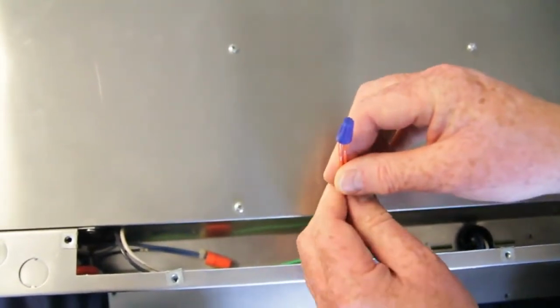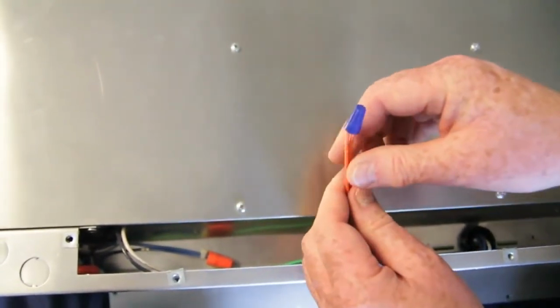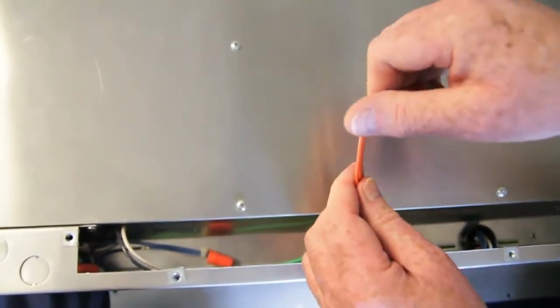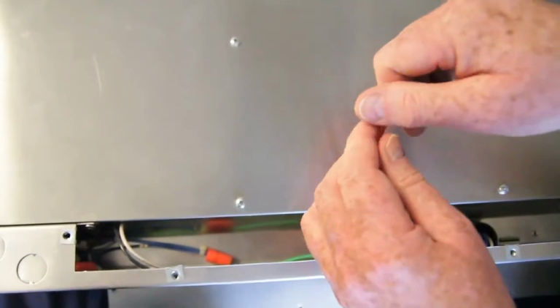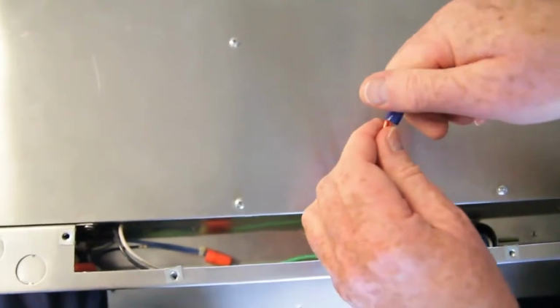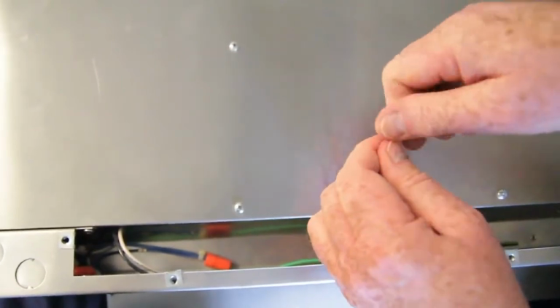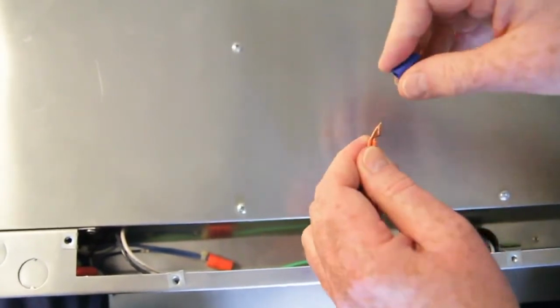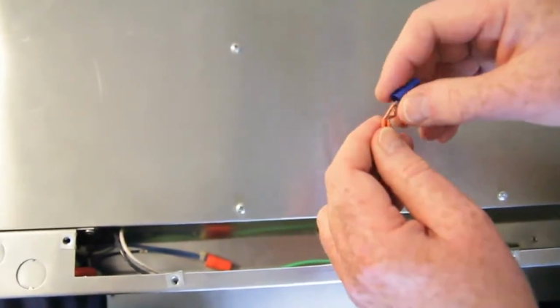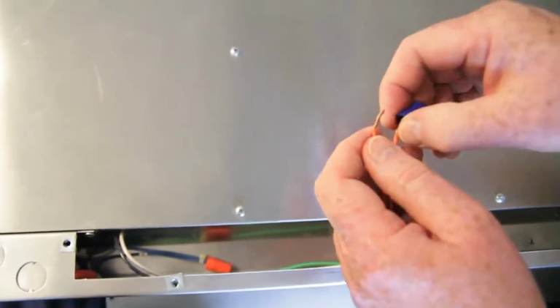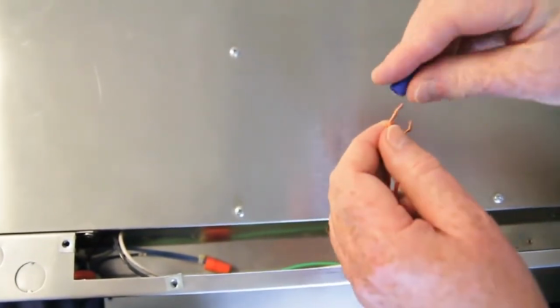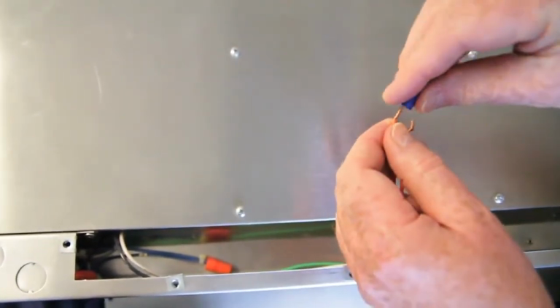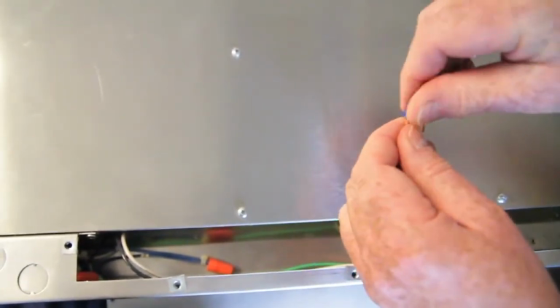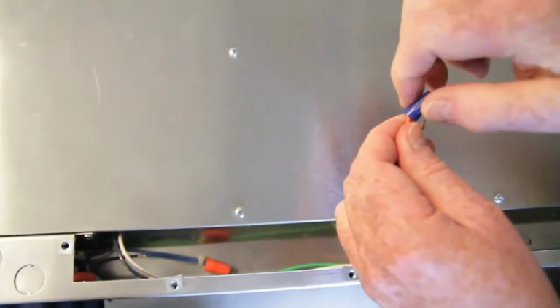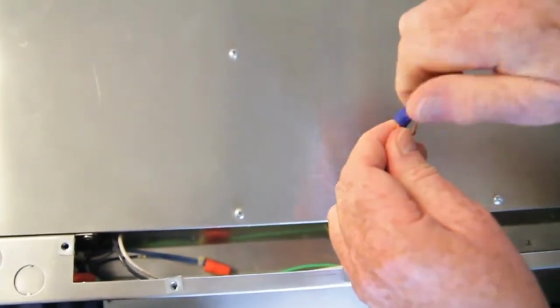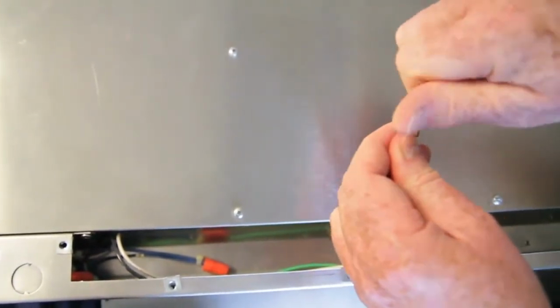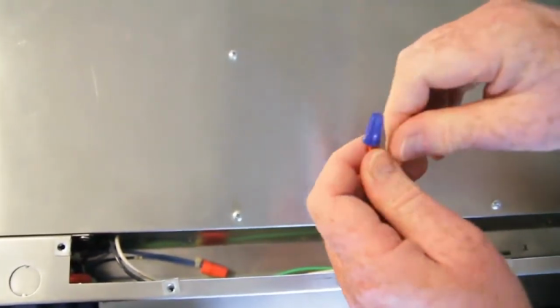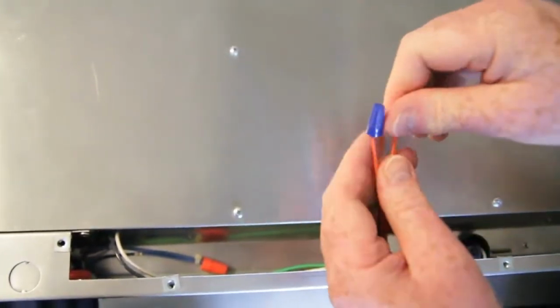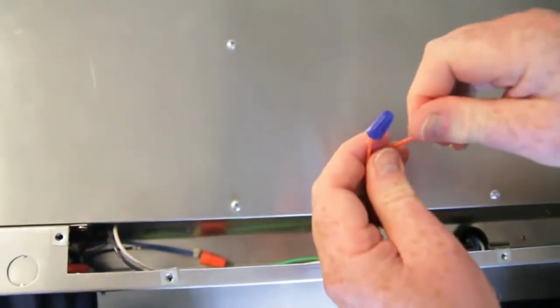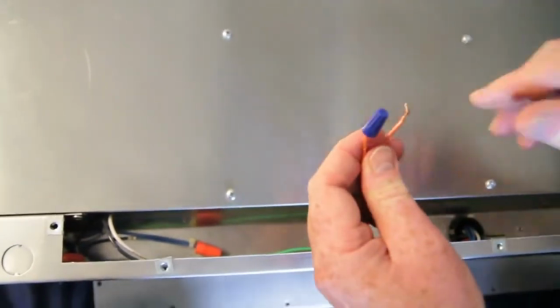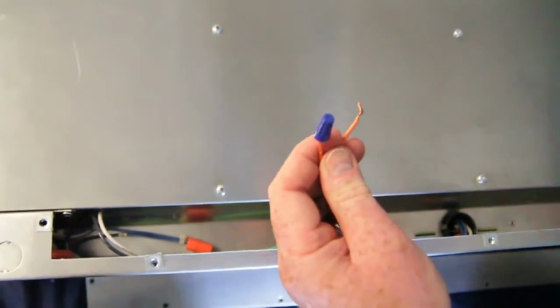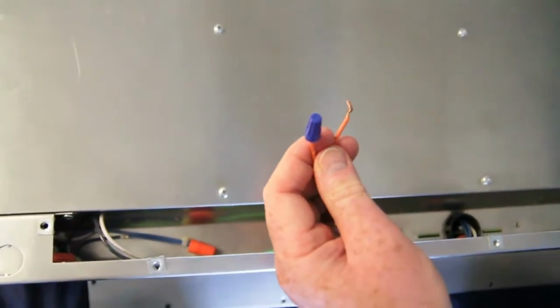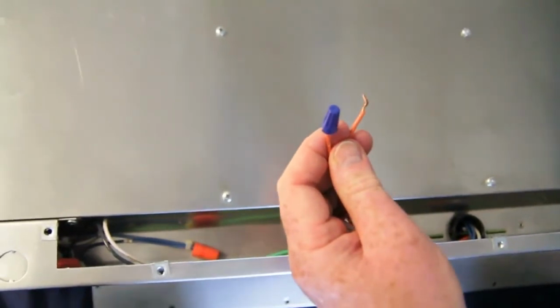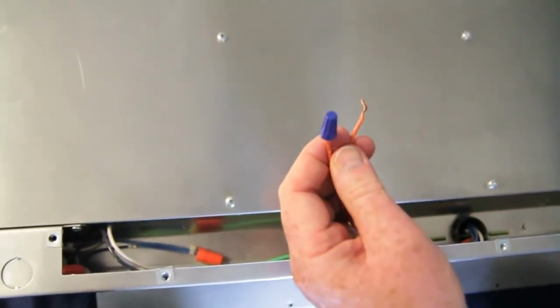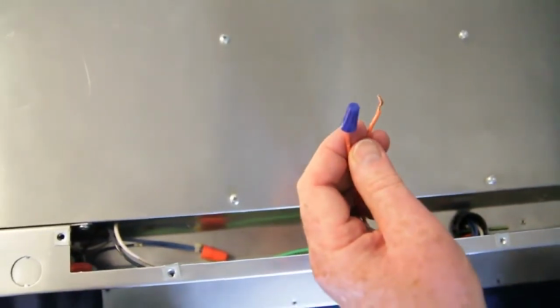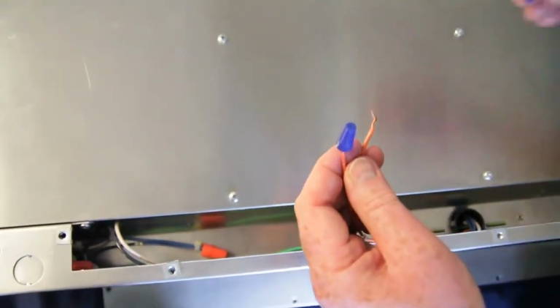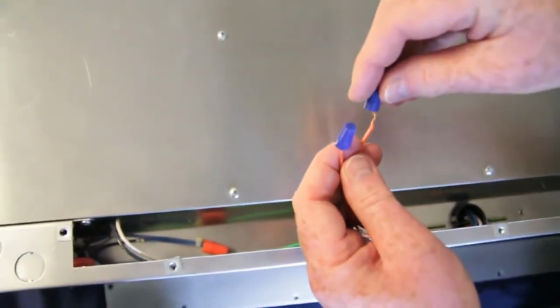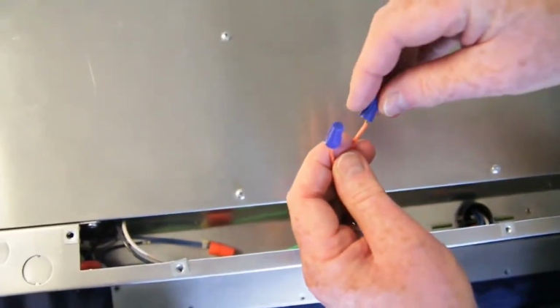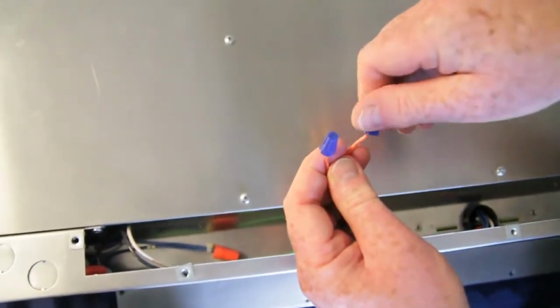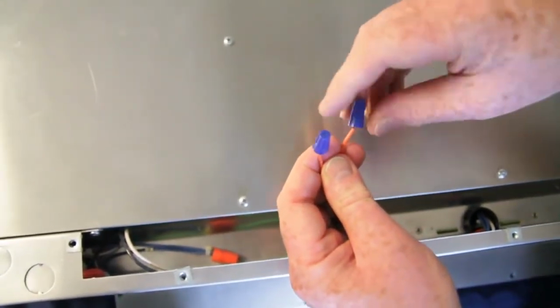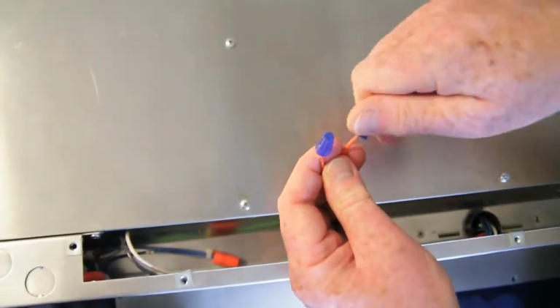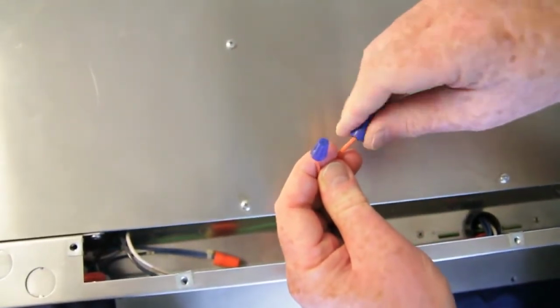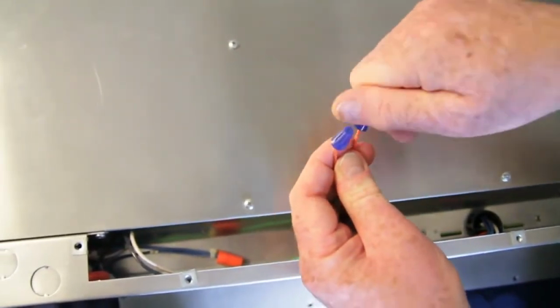There is no danger of getting shocked because the signal is 5 volts DC. Be sure not to touch the orange wires or anything metal or grounded.